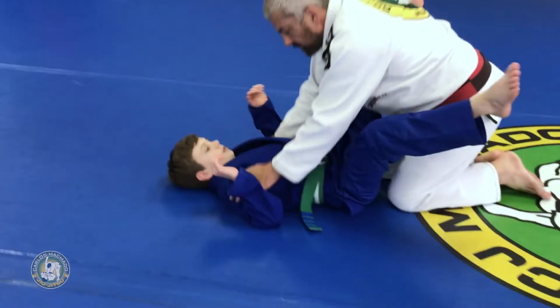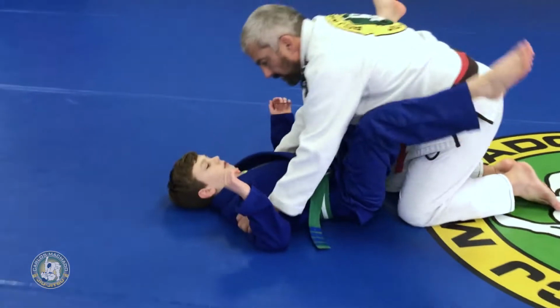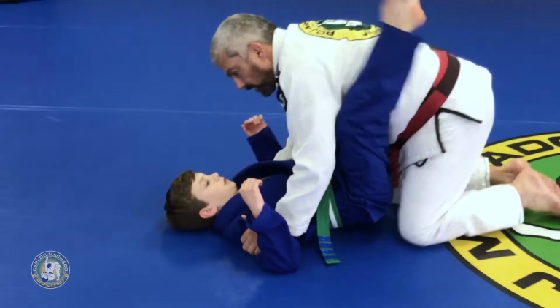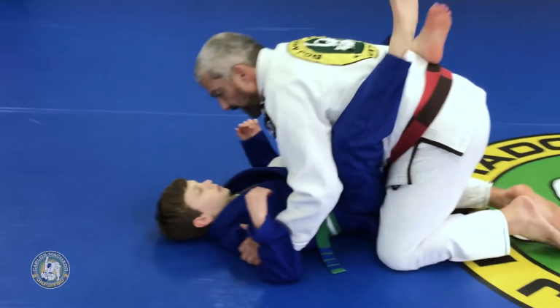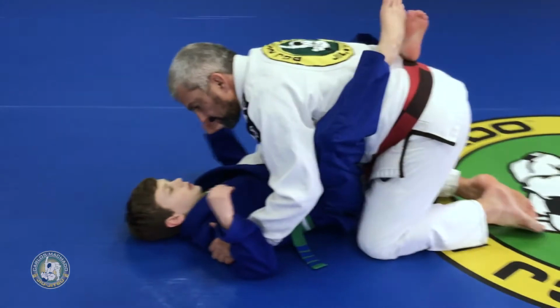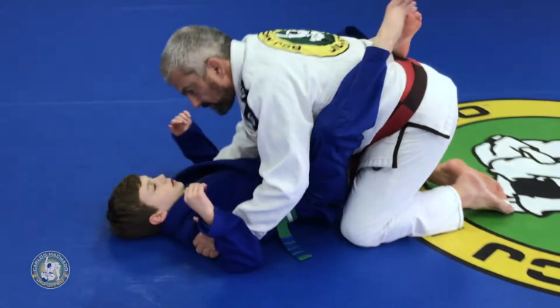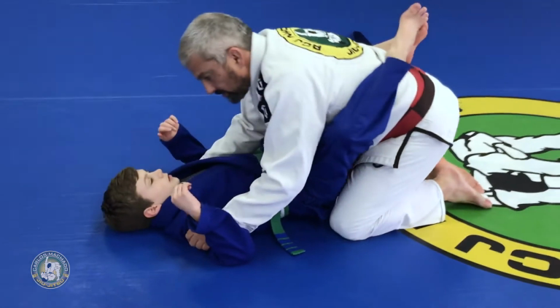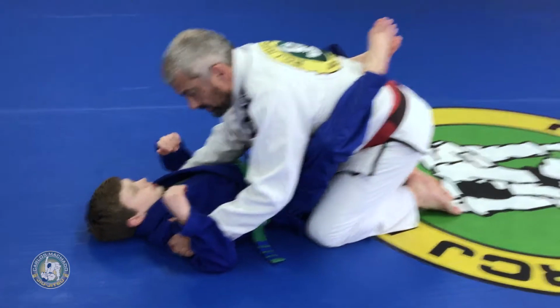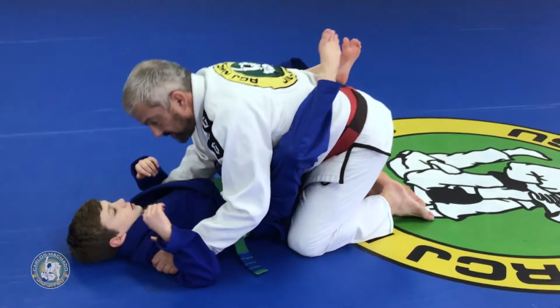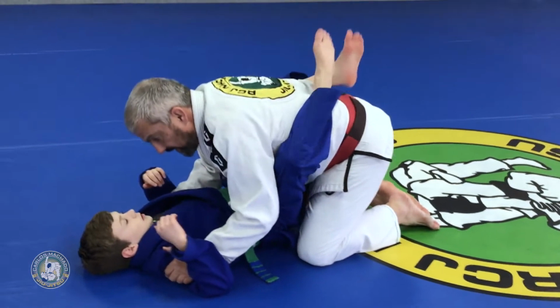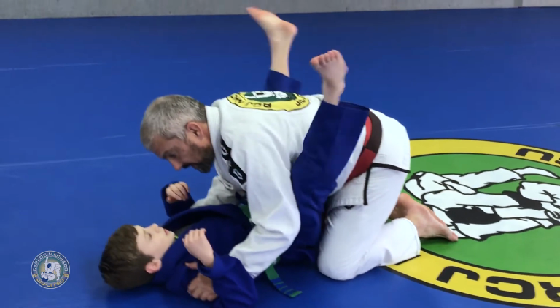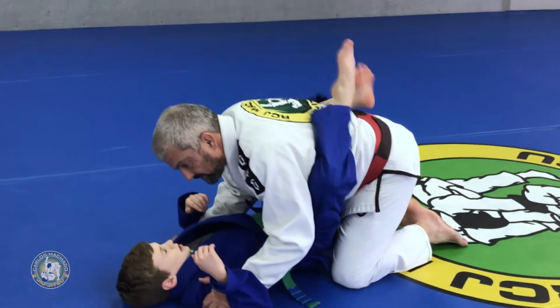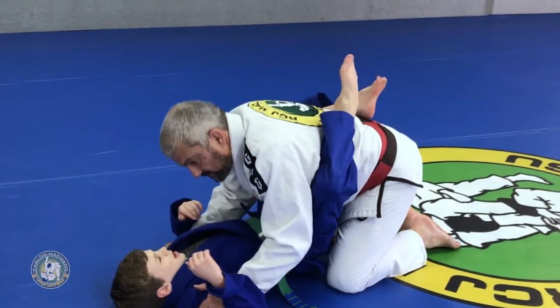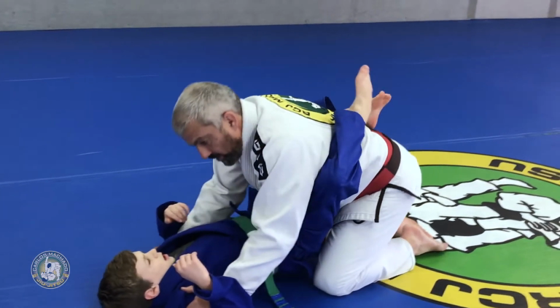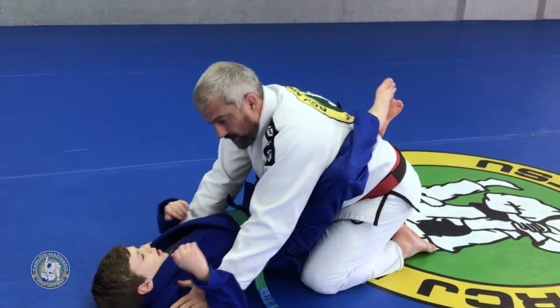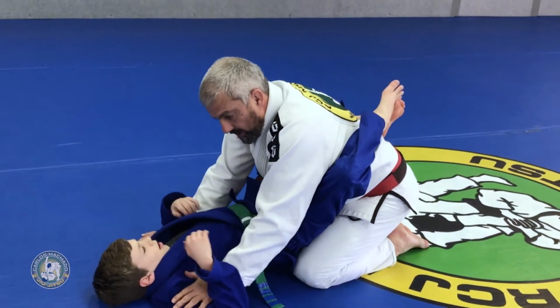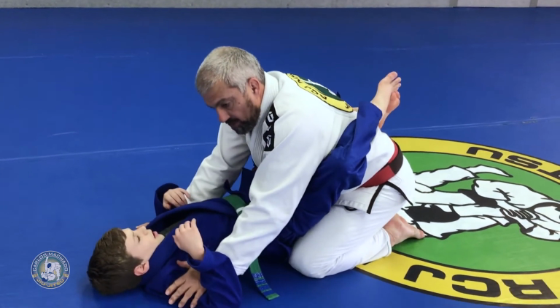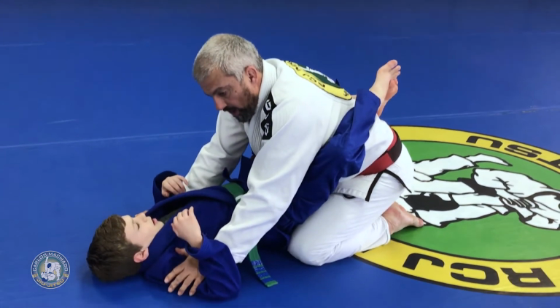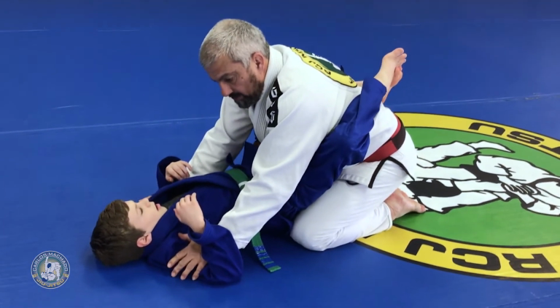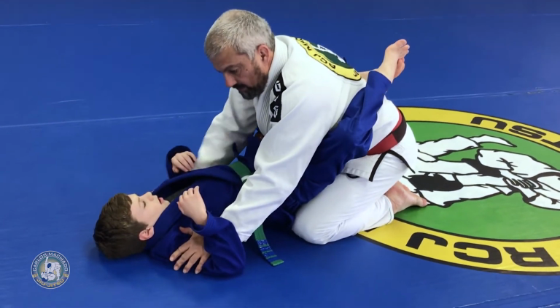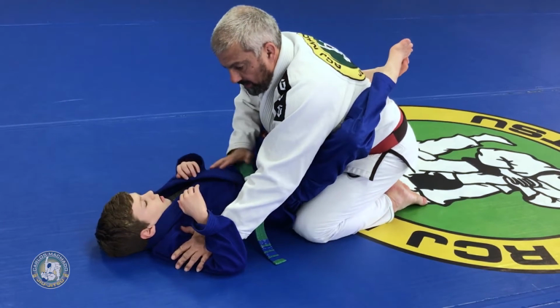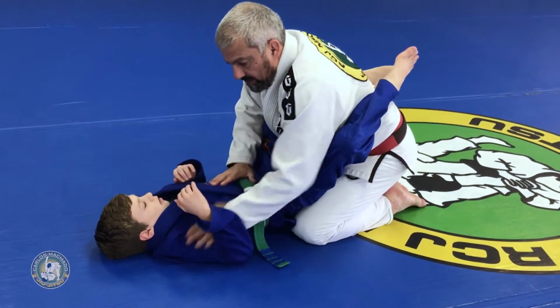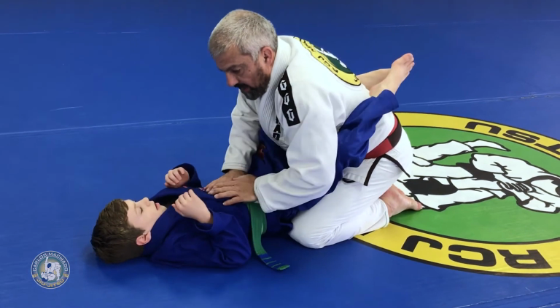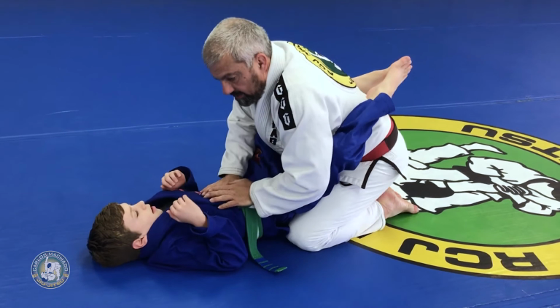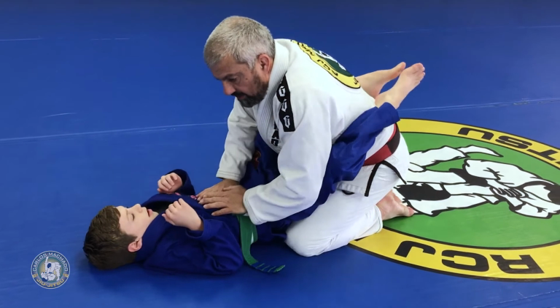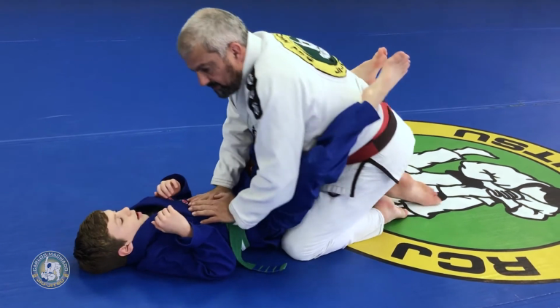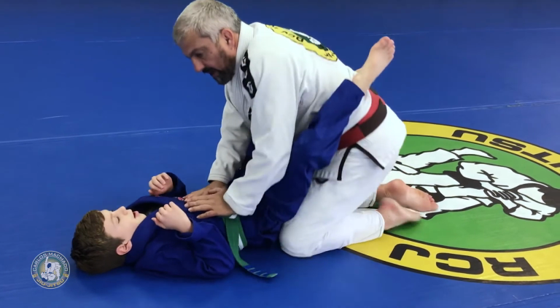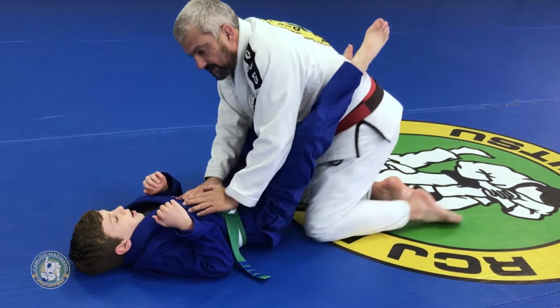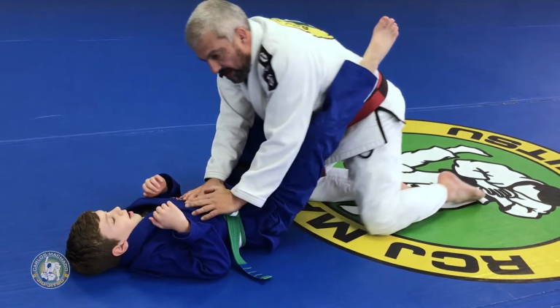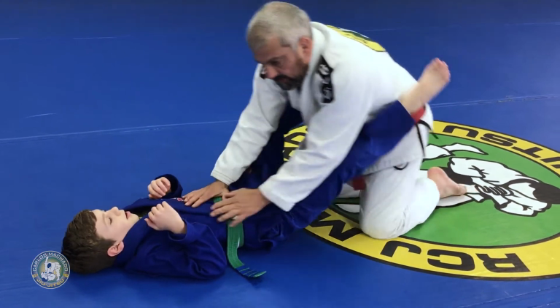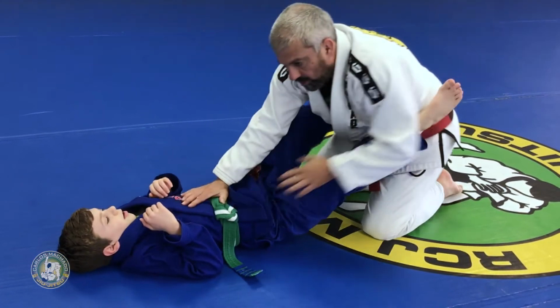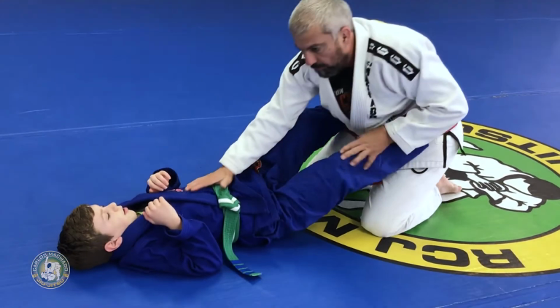Lock your legs. Tight, tight, tight. So here: hands wide, hands tight, knee slide, knee slide, open.